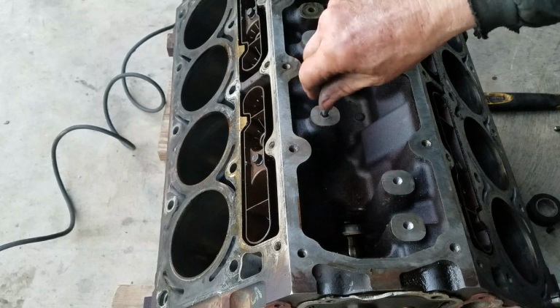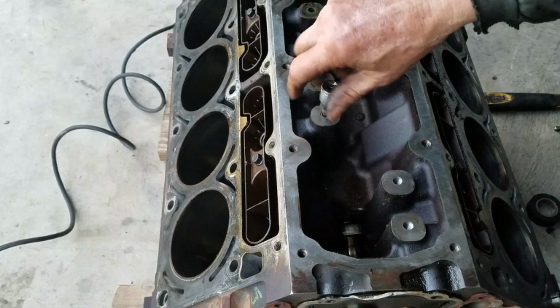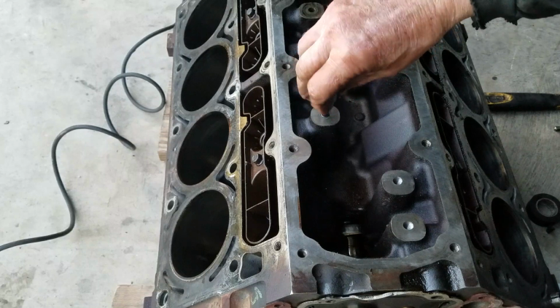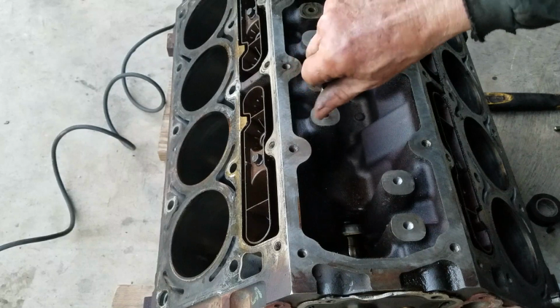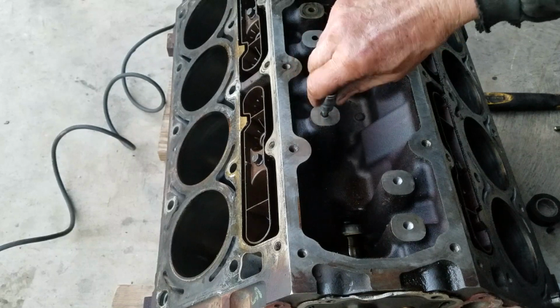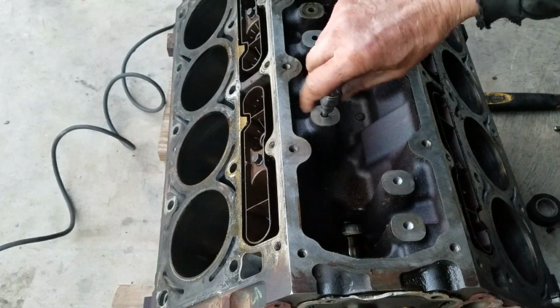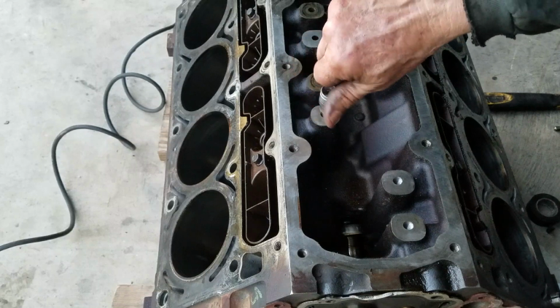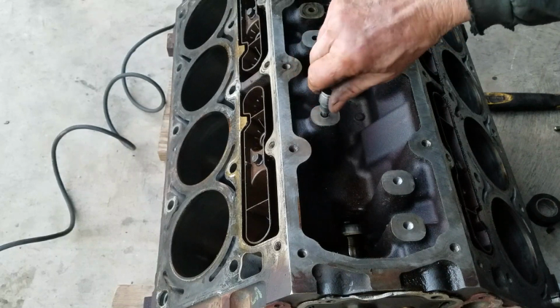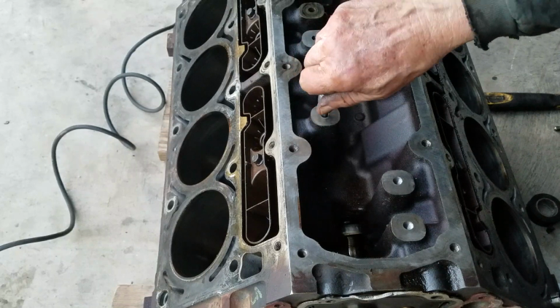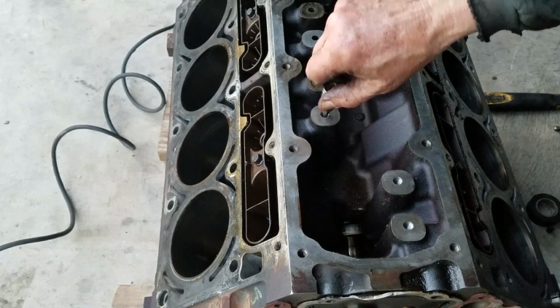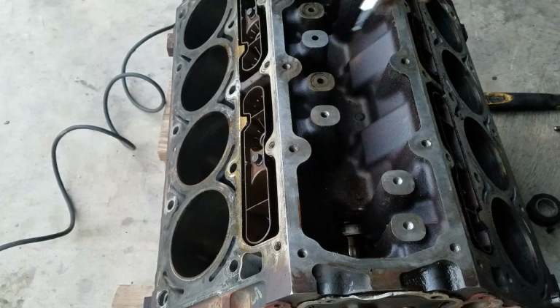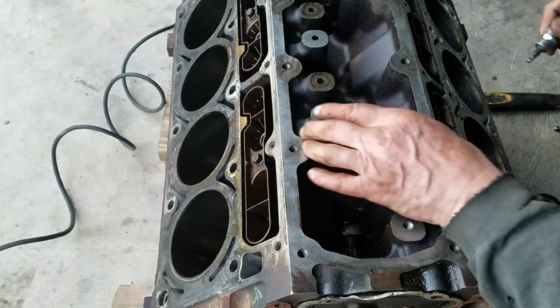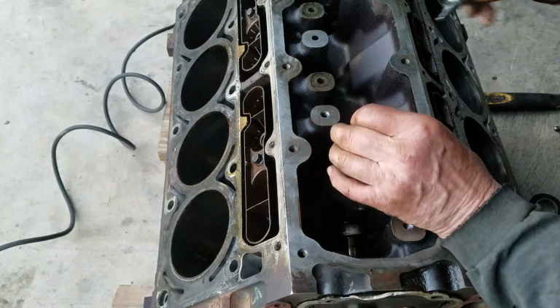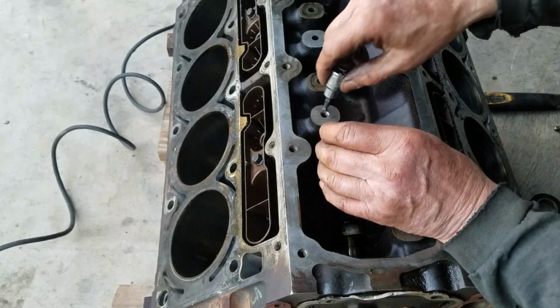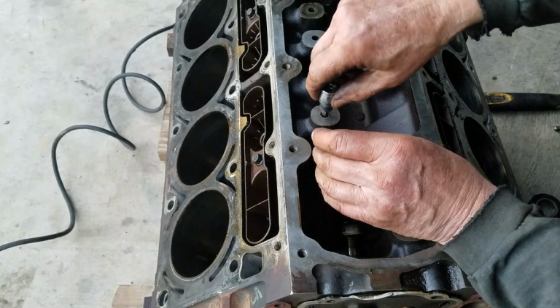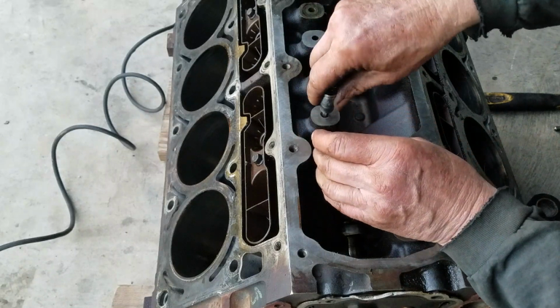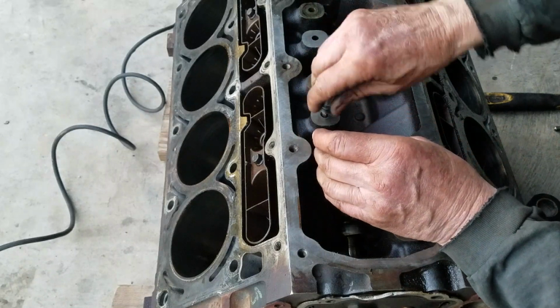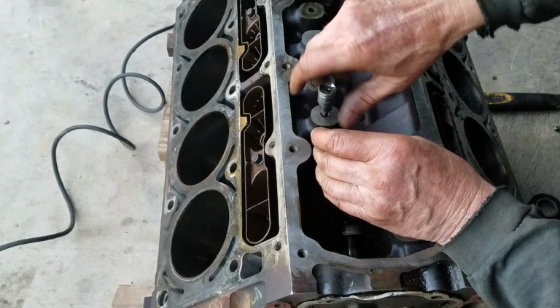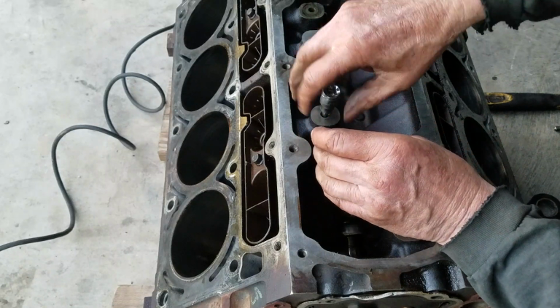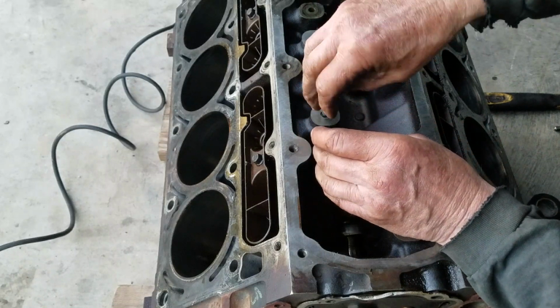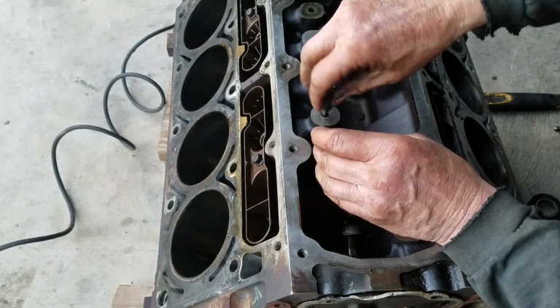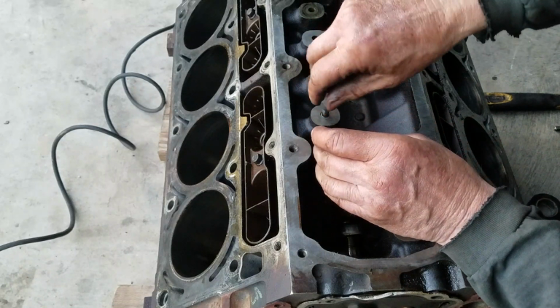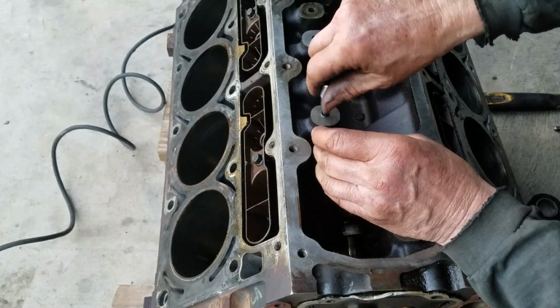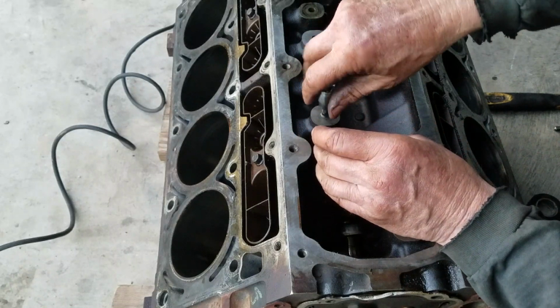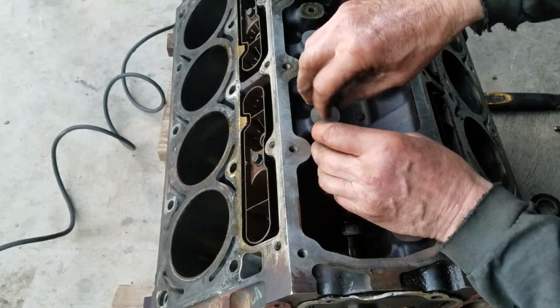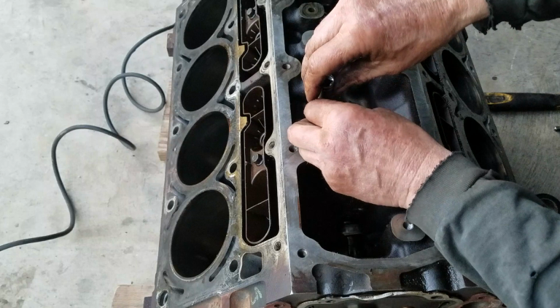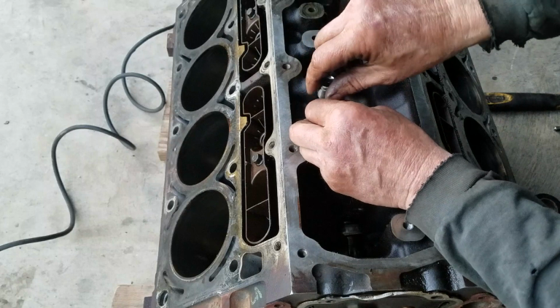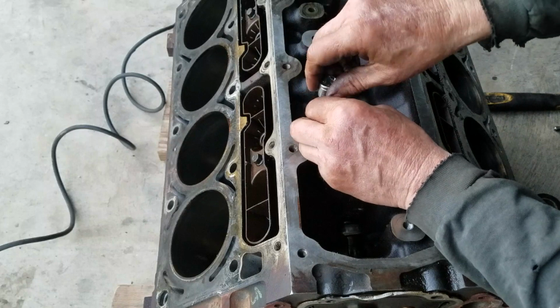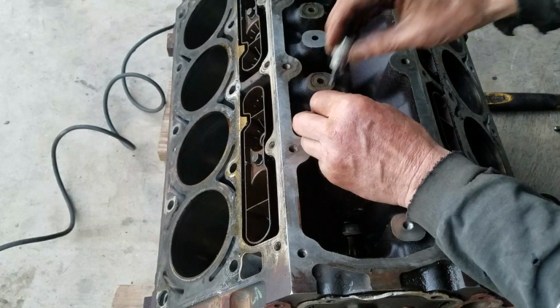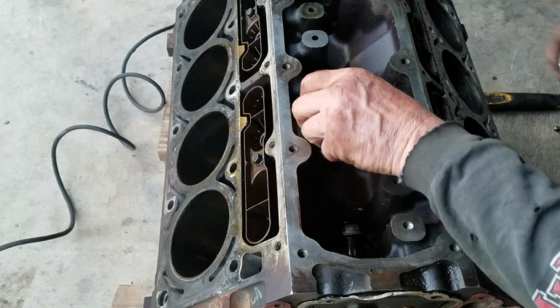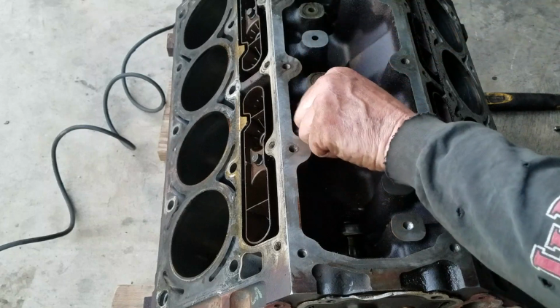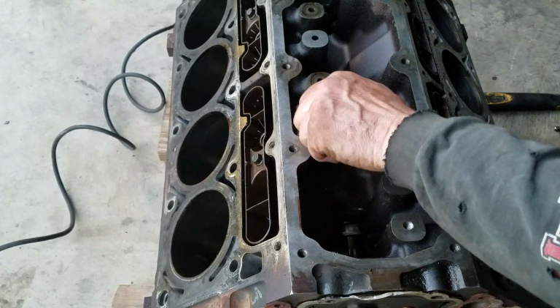I threaded it out a little bit too far but it doesn't matter. You can run it down until it stops just so it doesn't back out. But you're going to thread seal them, so it really doesn't matter.